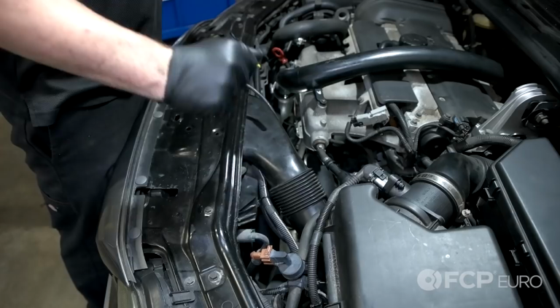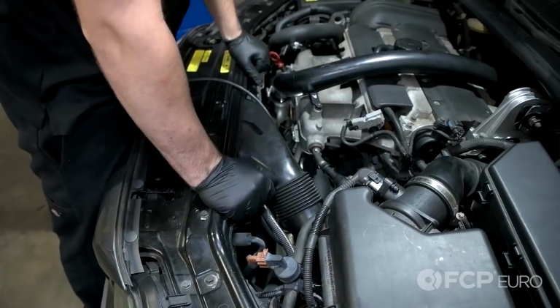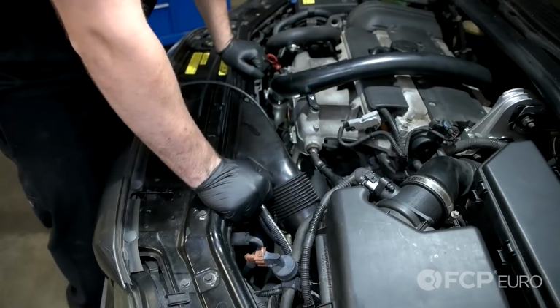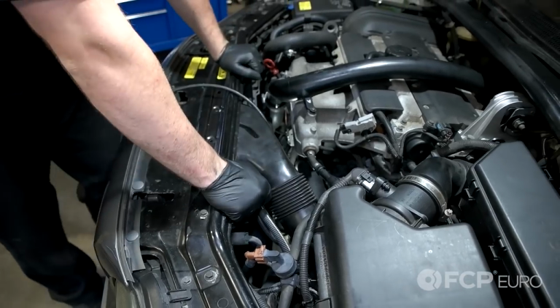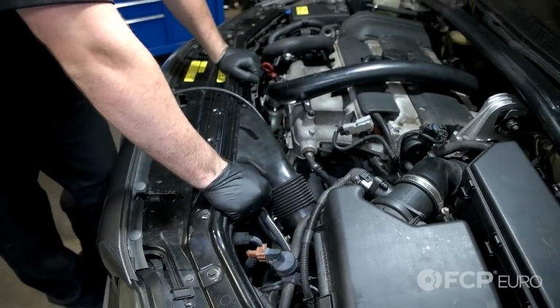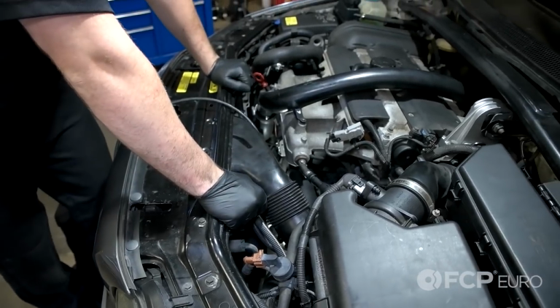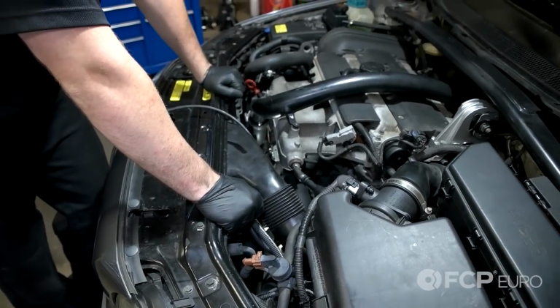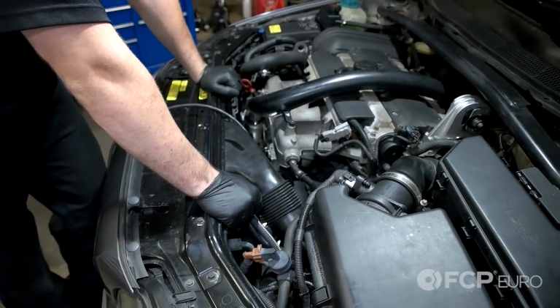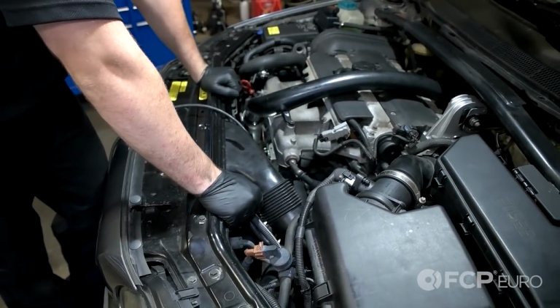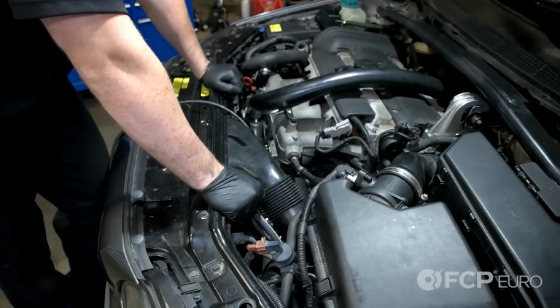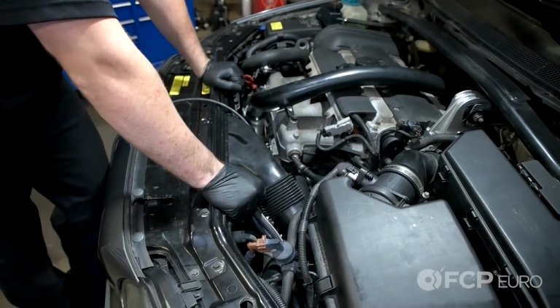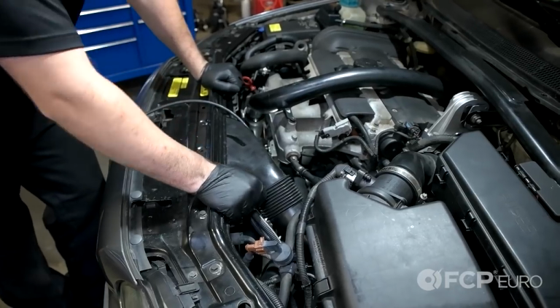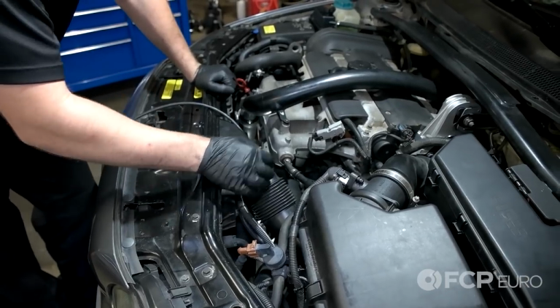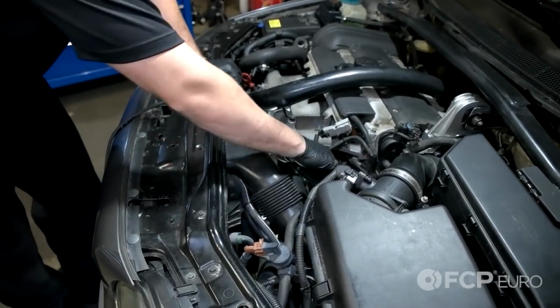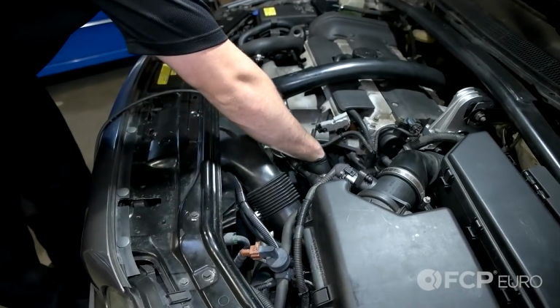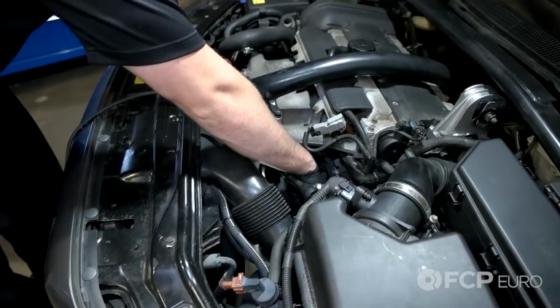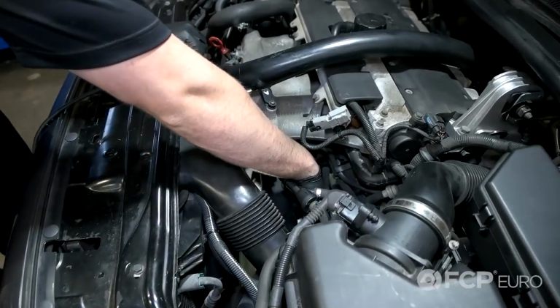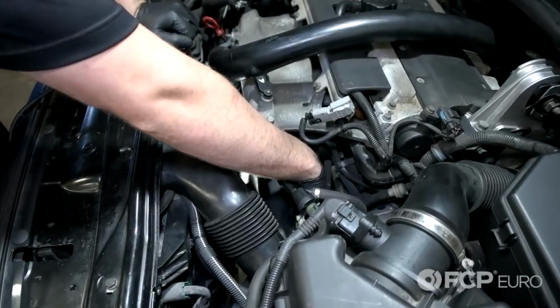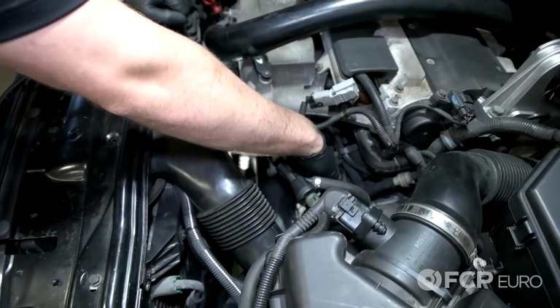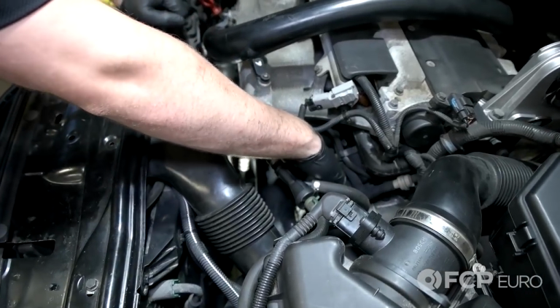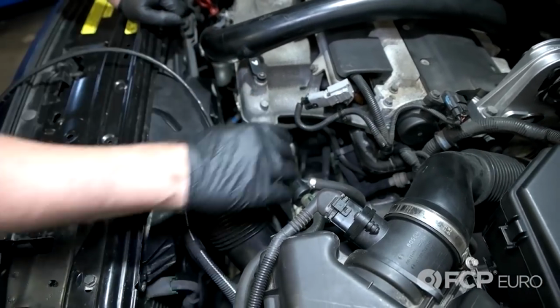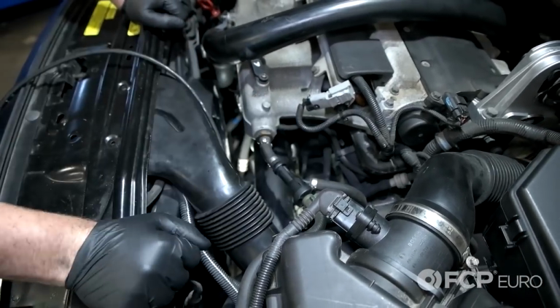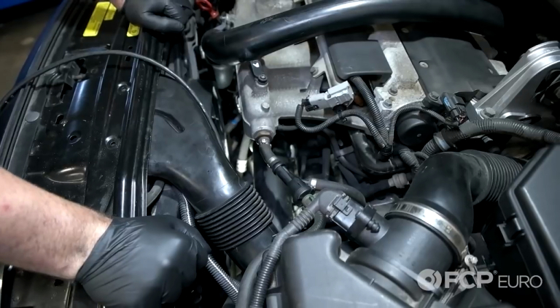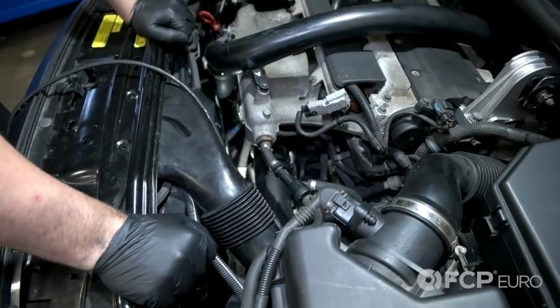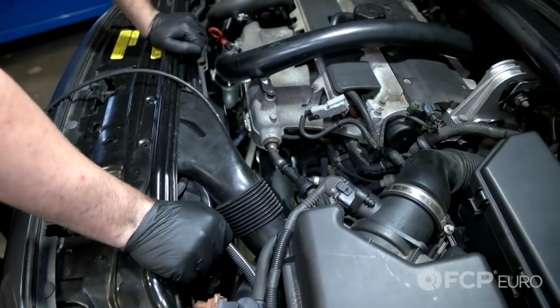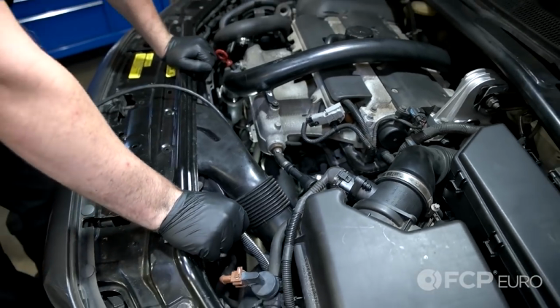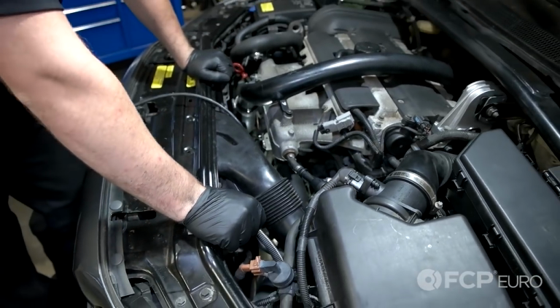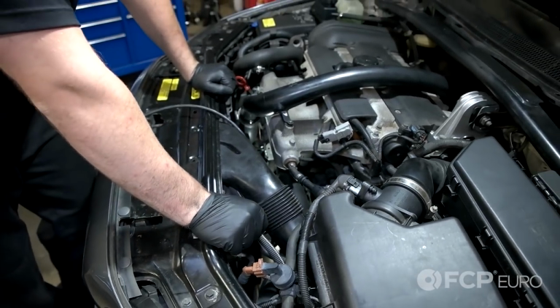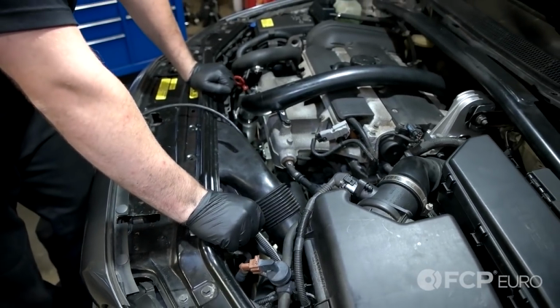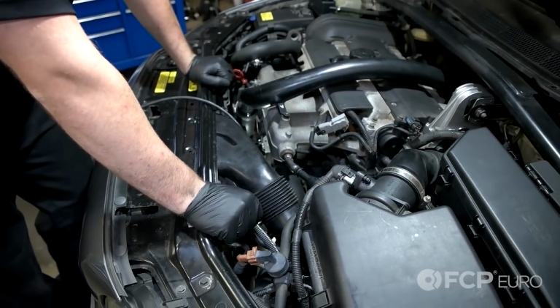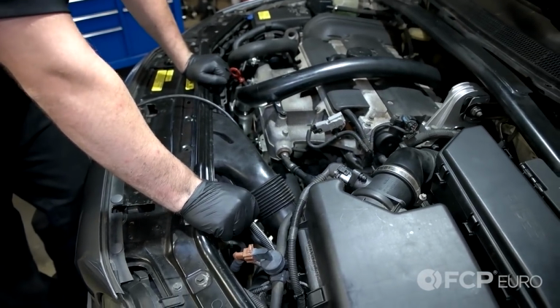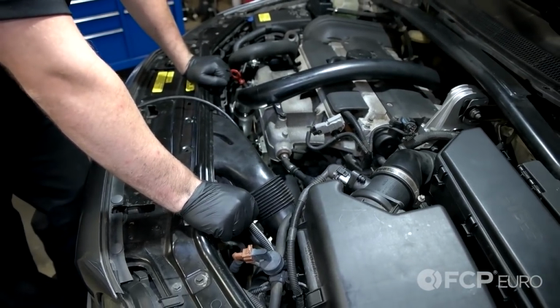All right, first I just want to say this may be a little bit difficult to see. The starter's buried — it mounts up to the transmission, but it's right underneath the intake manifold, so we're going to do our best to show you exactly what needs to be done in order to remove this.